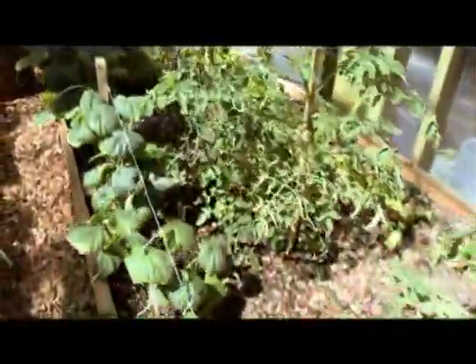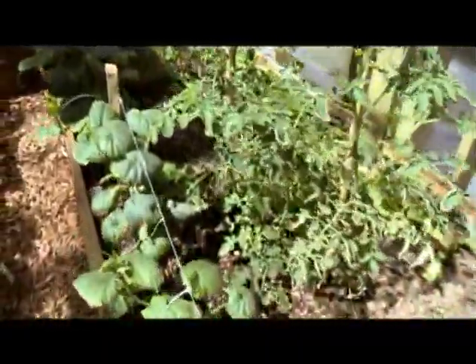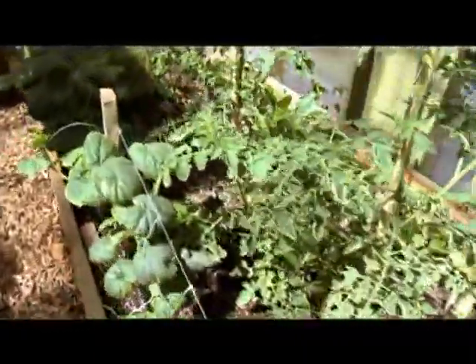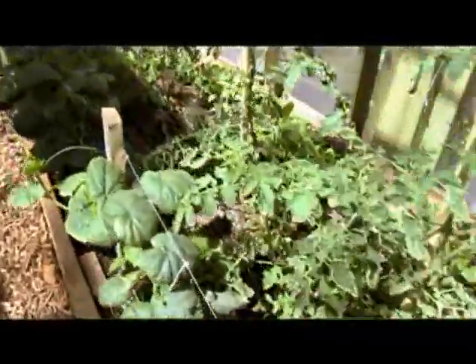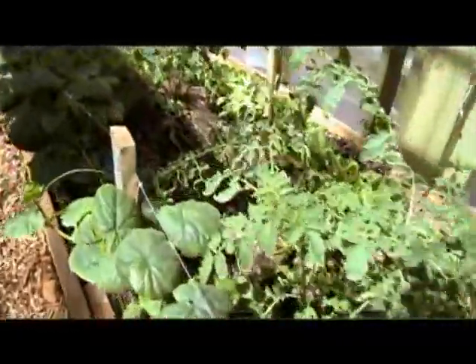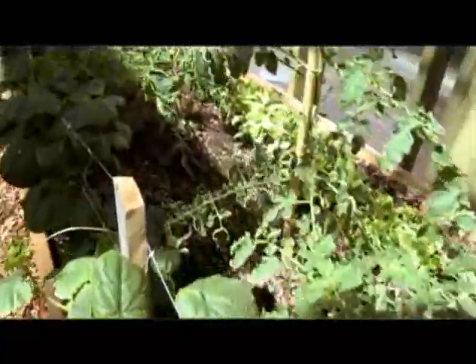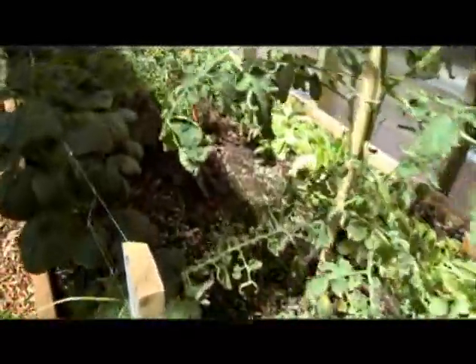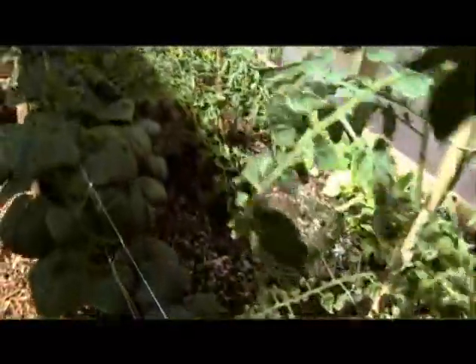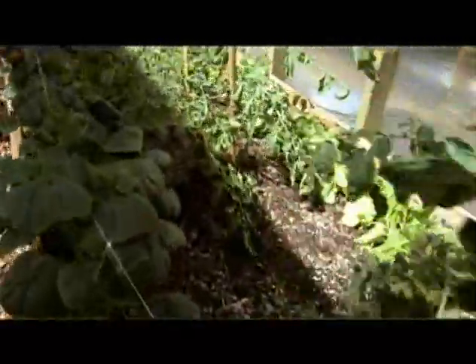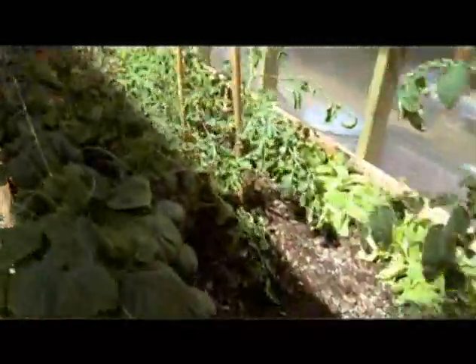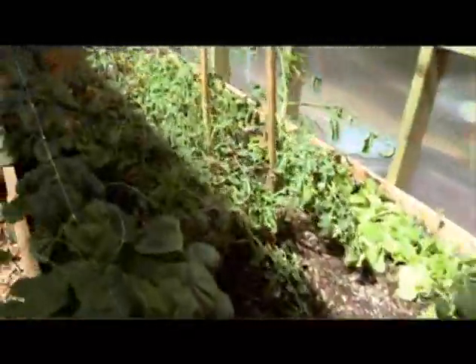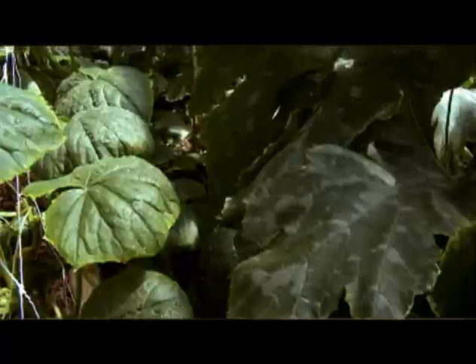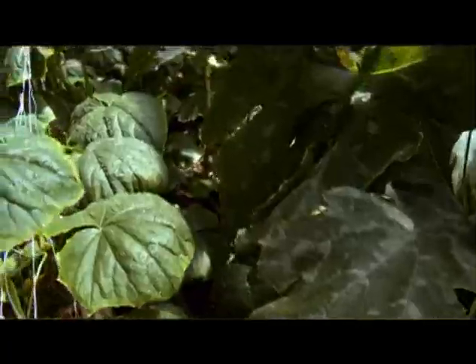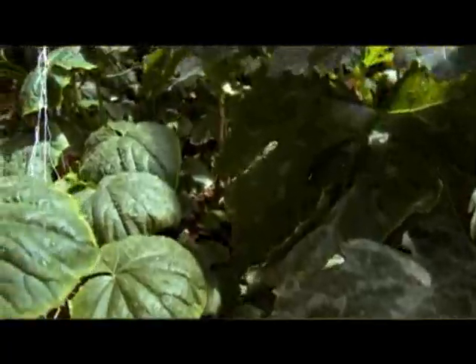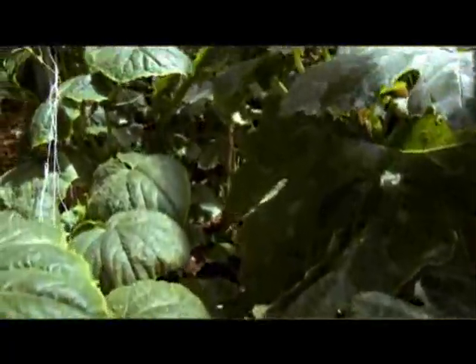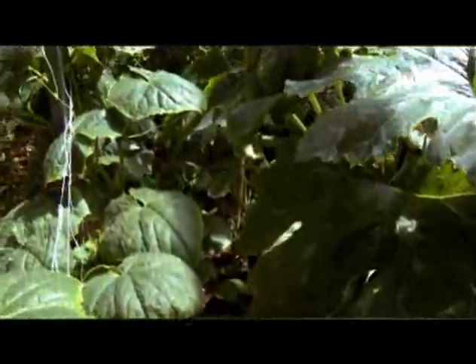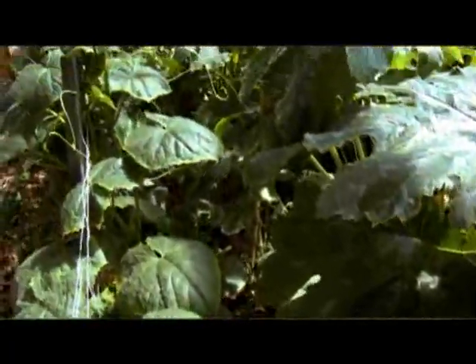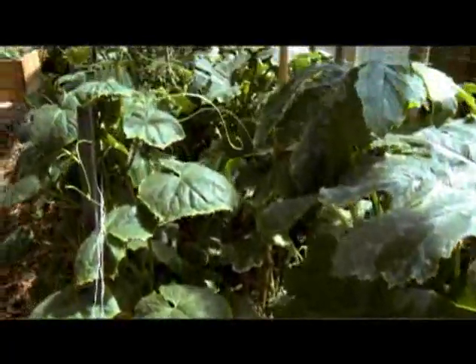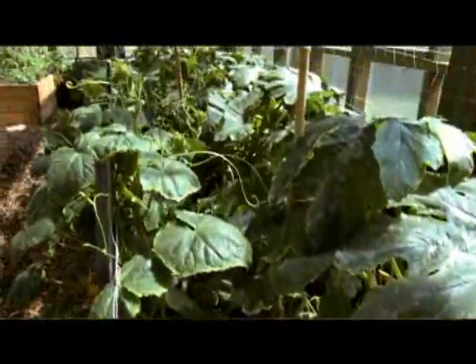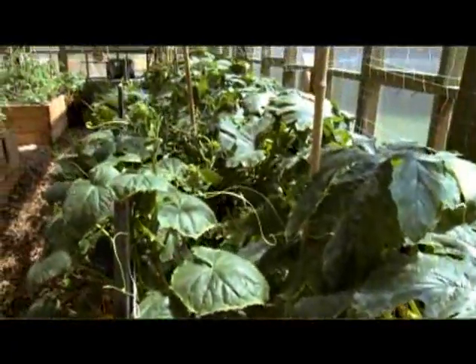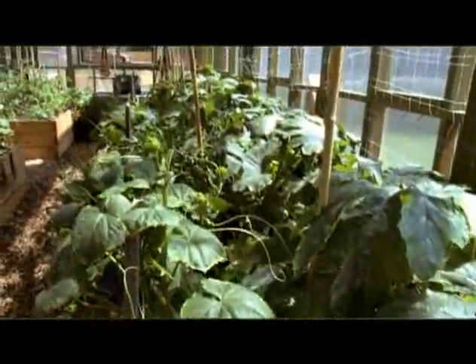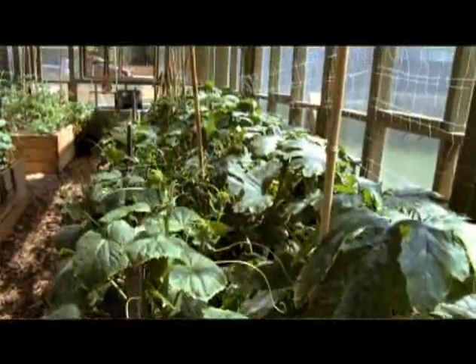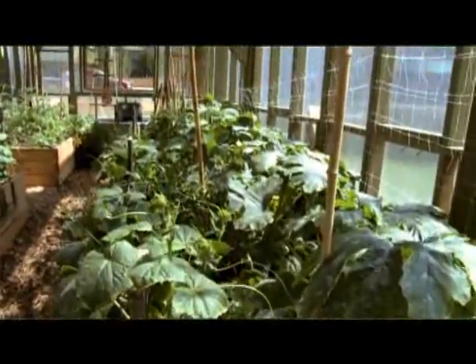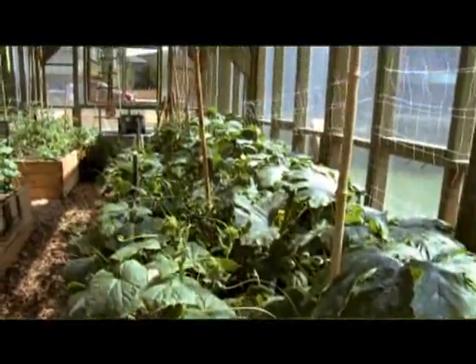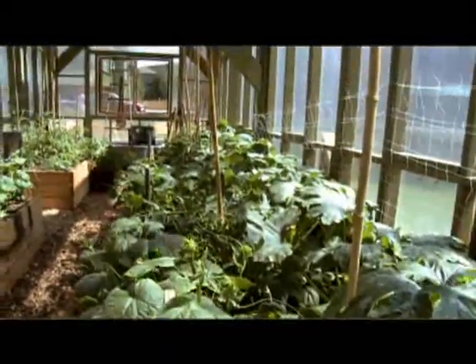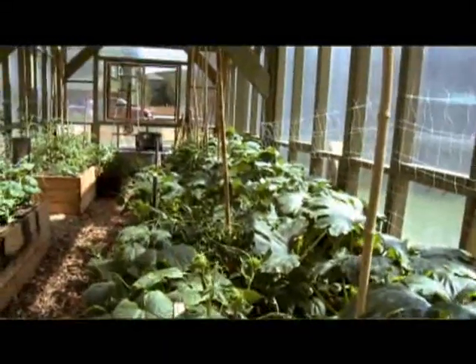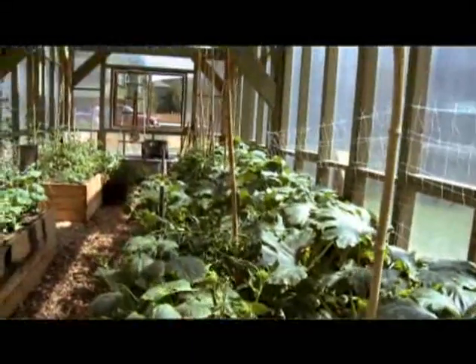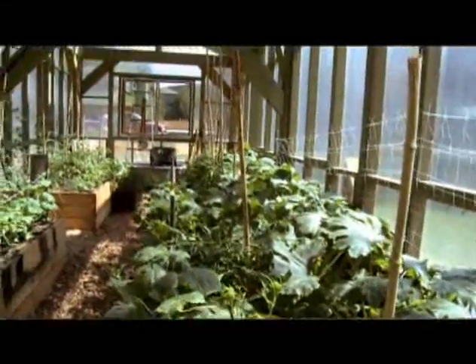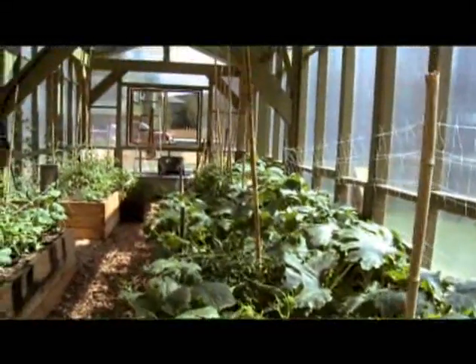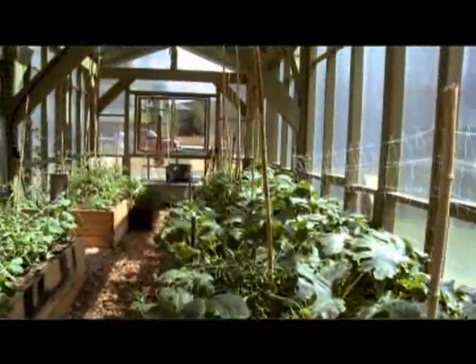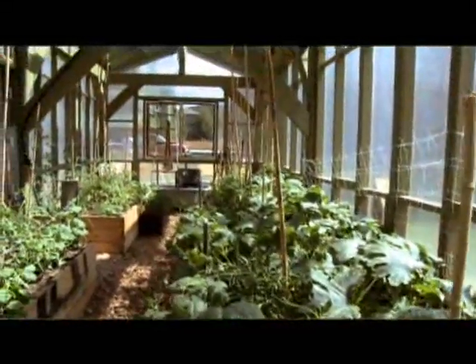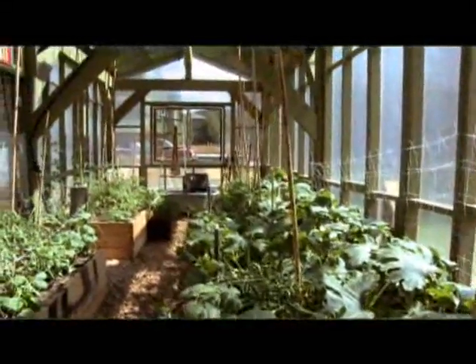We're growing tomatoes, we're growing peppers, we've been pretty successful with basil, cucumbers, squash, zucchini, pumpkins, and sunflowers.